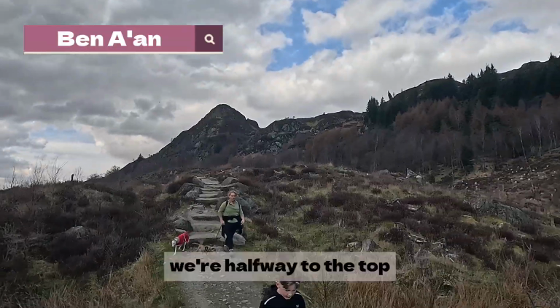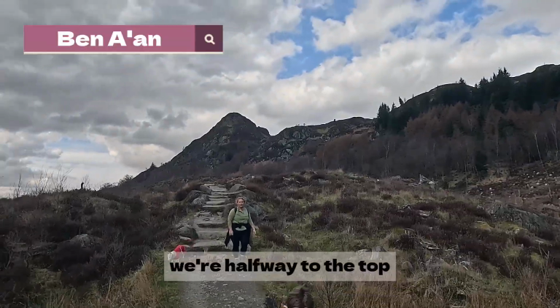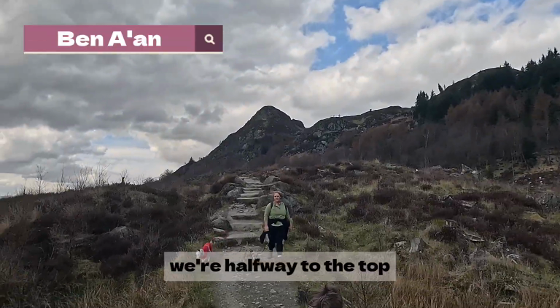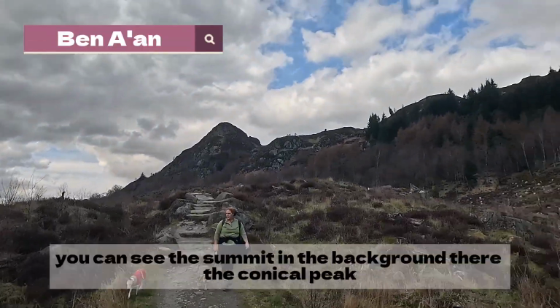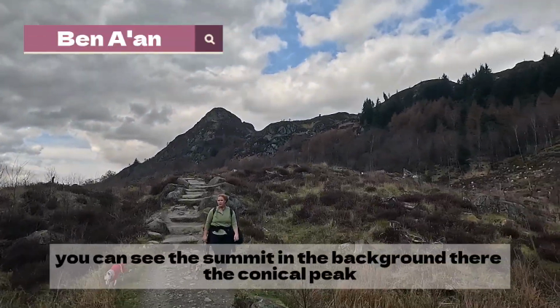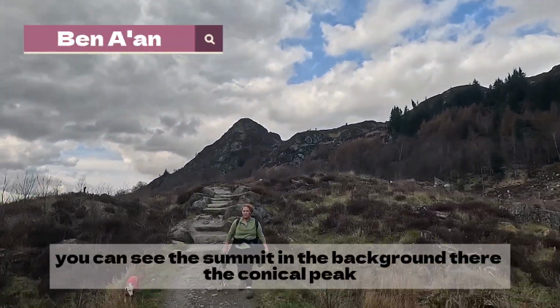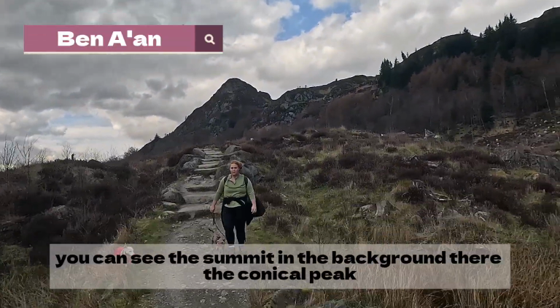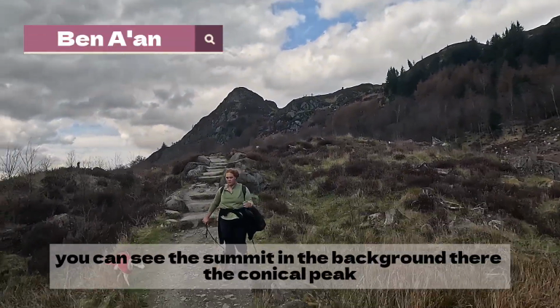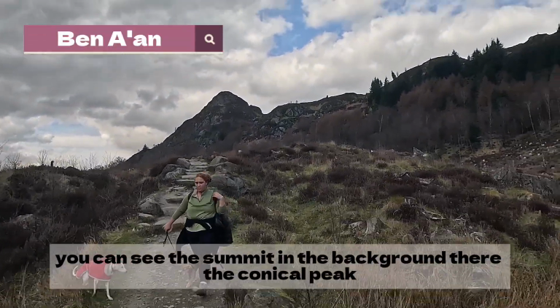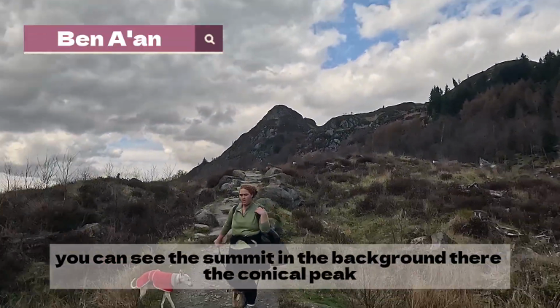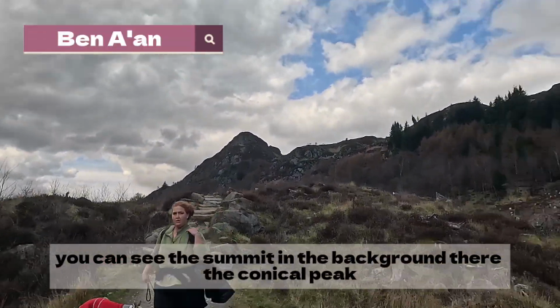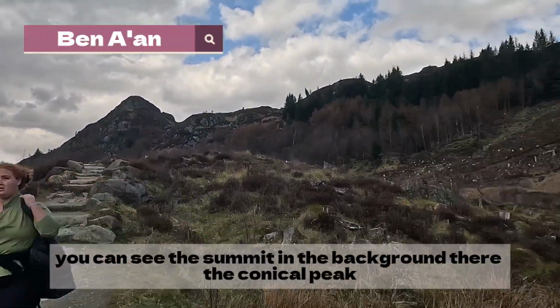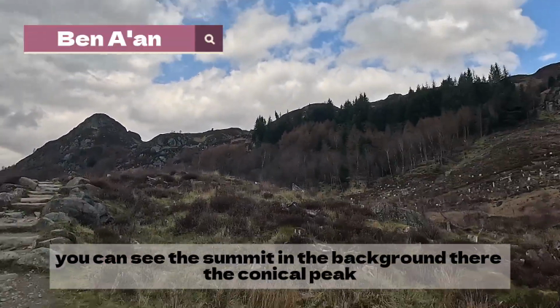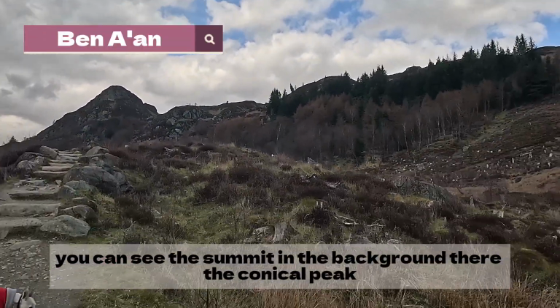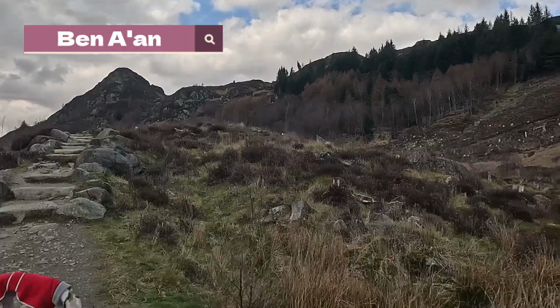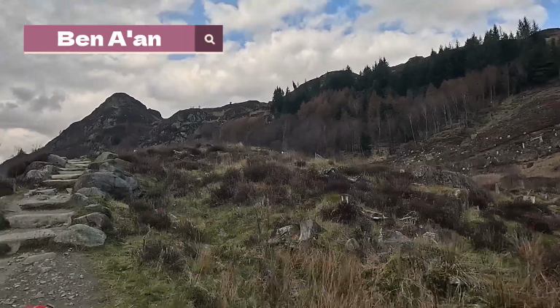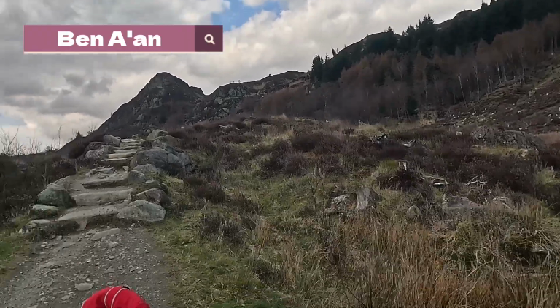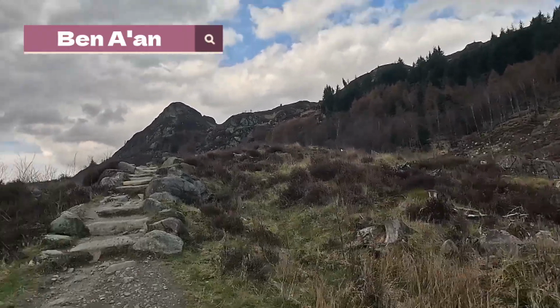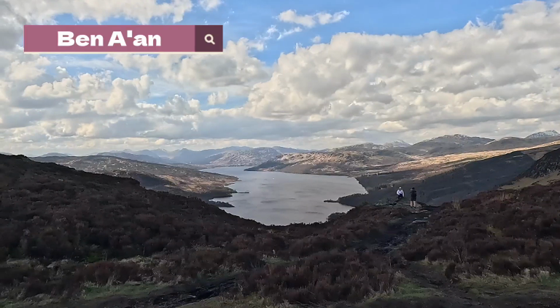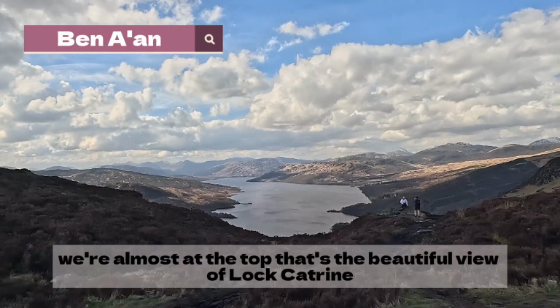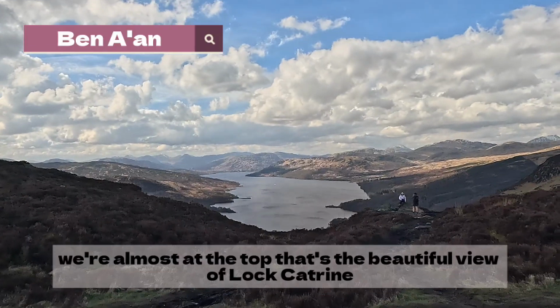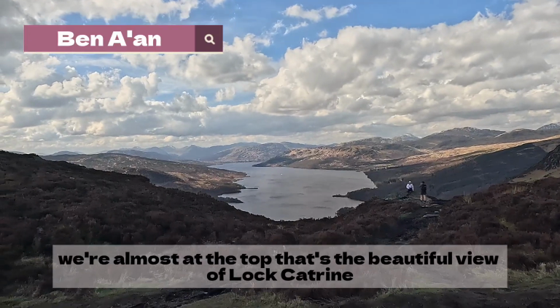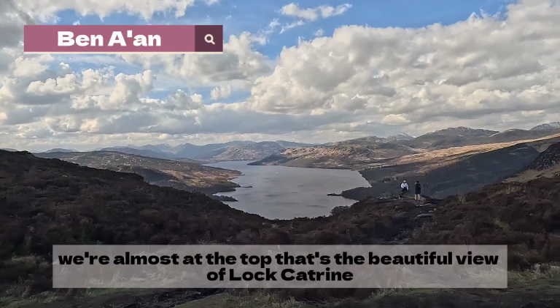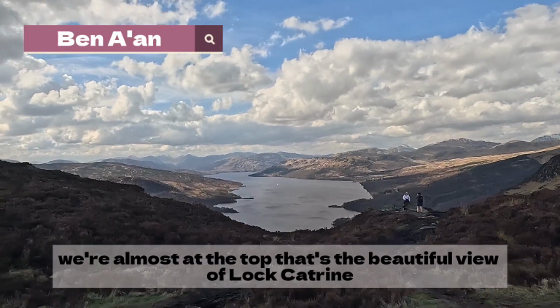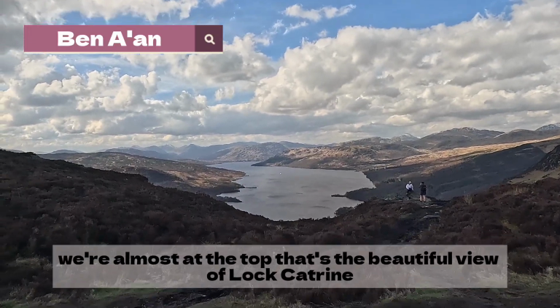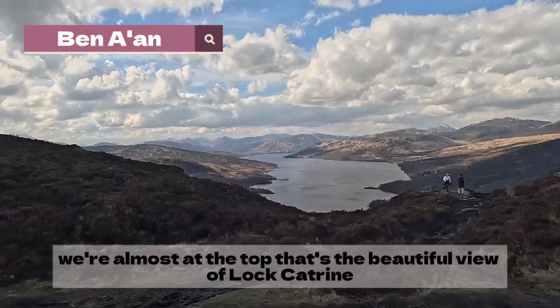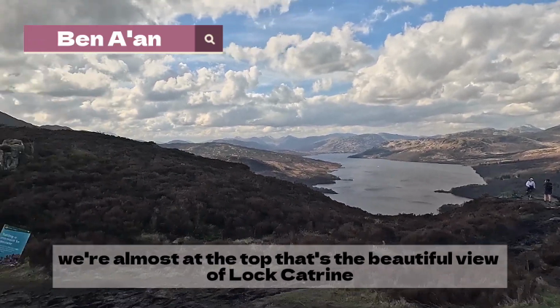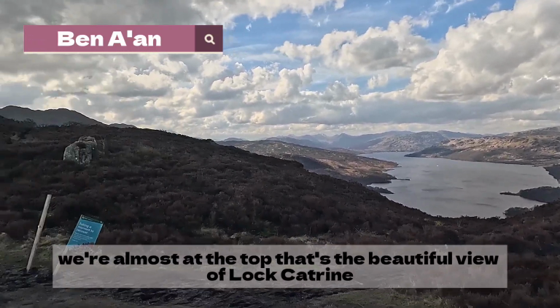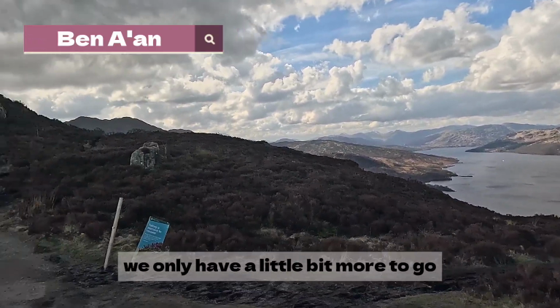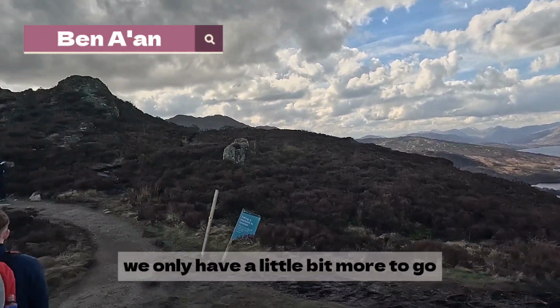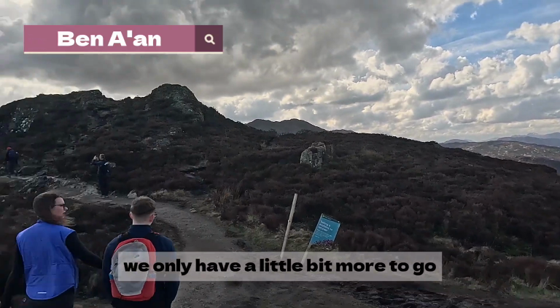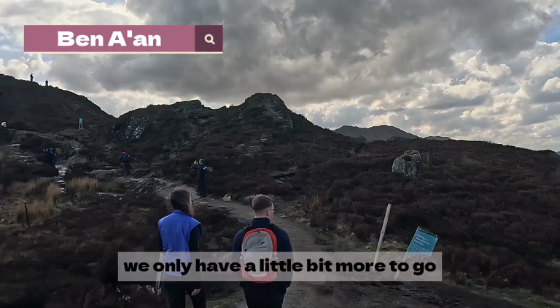We're halfway to the top. We can see the summit in the background there — the conical peak. We're almost at the top. That's the beautiful view of Loch Katrine. We only have a little bit more to go.